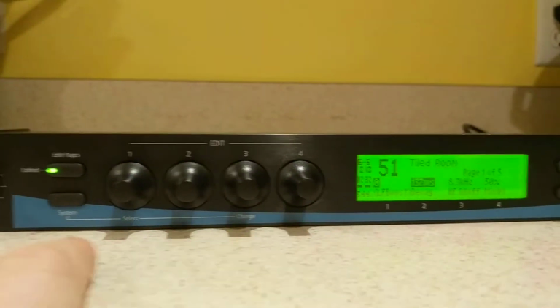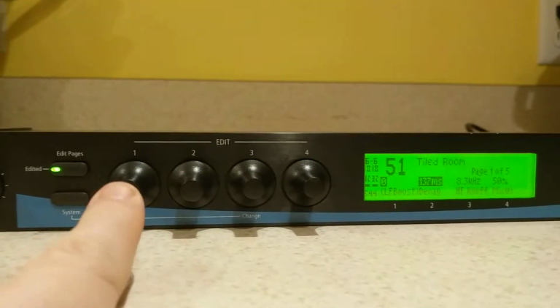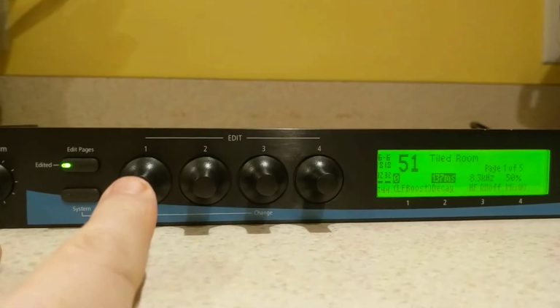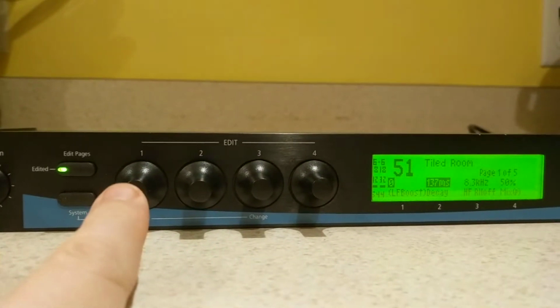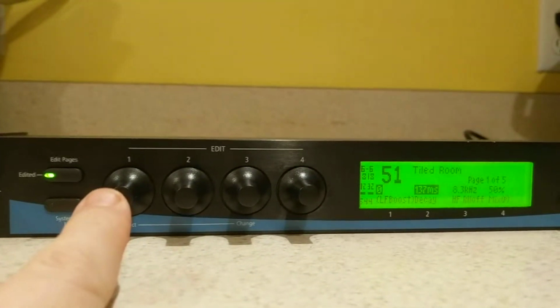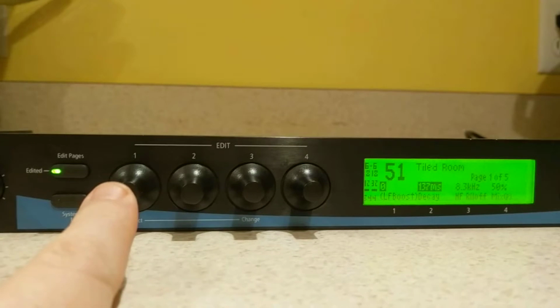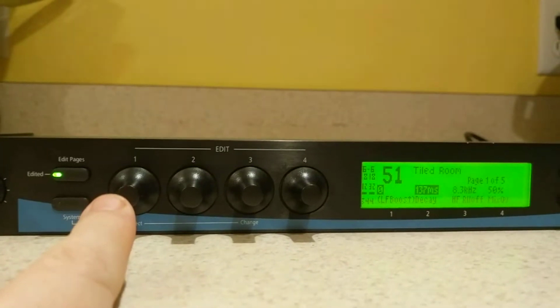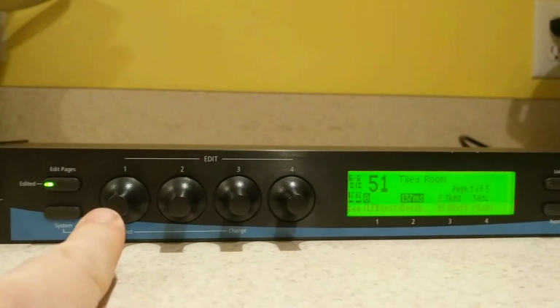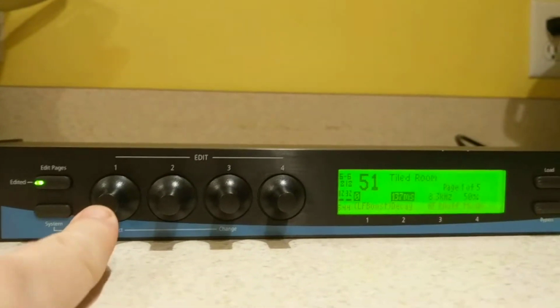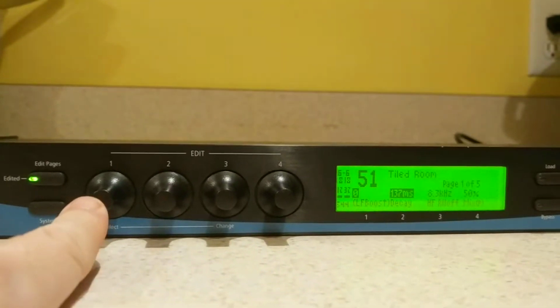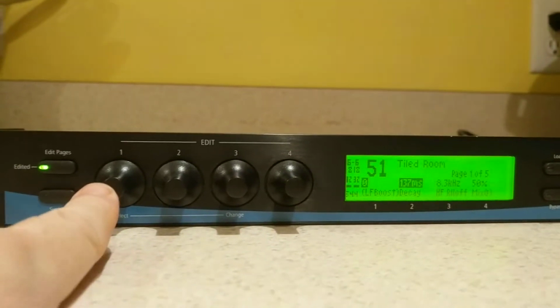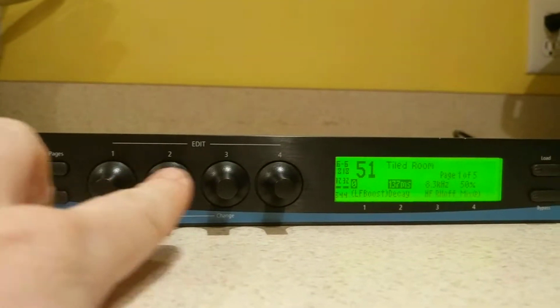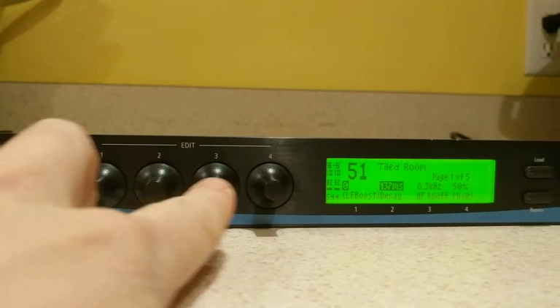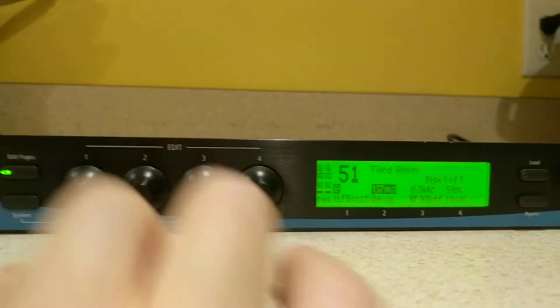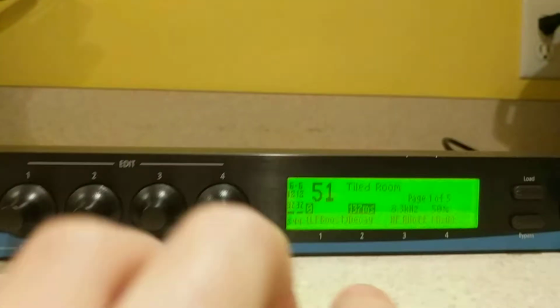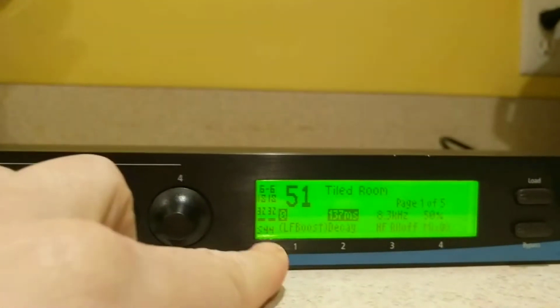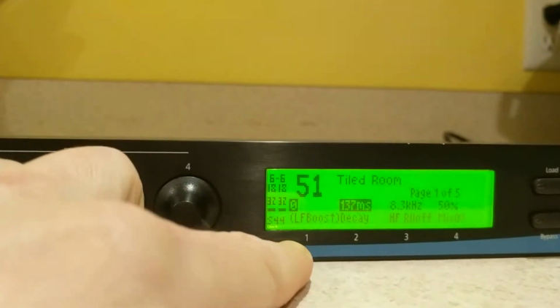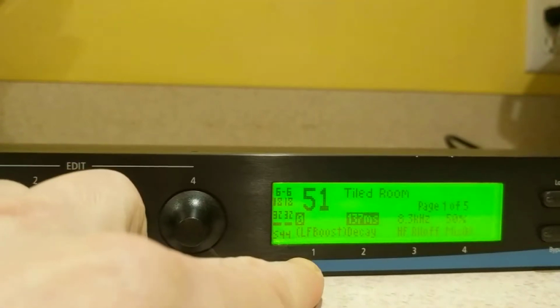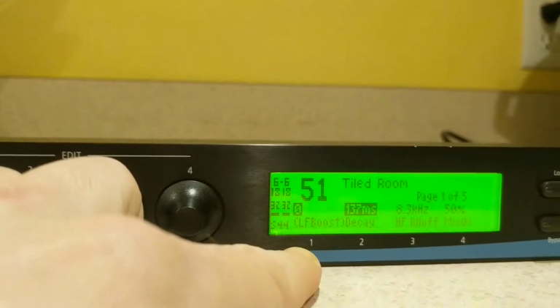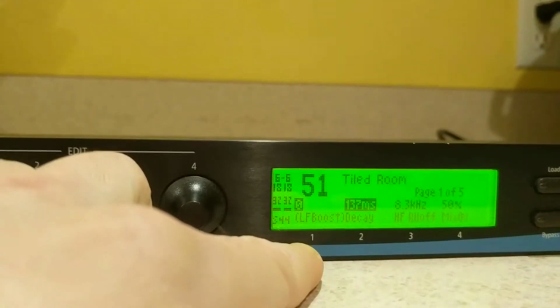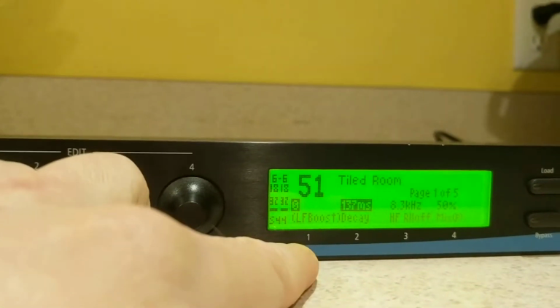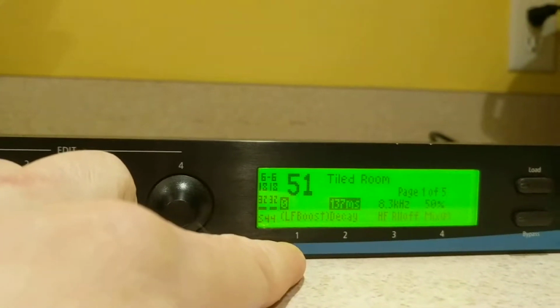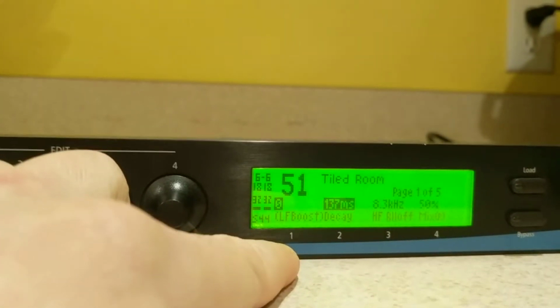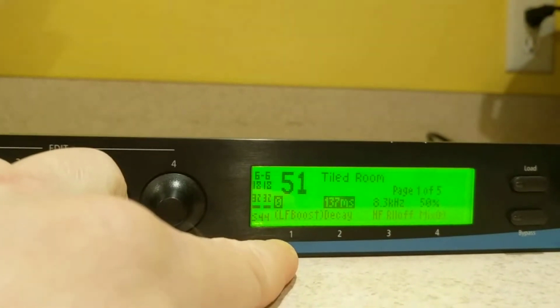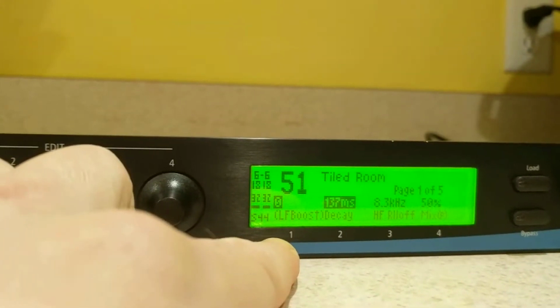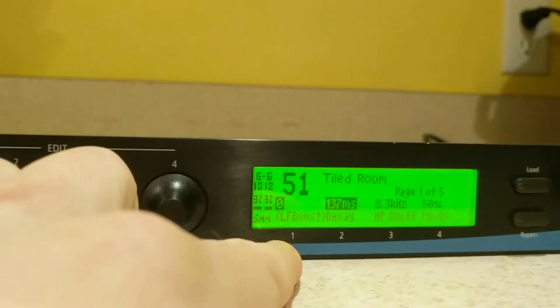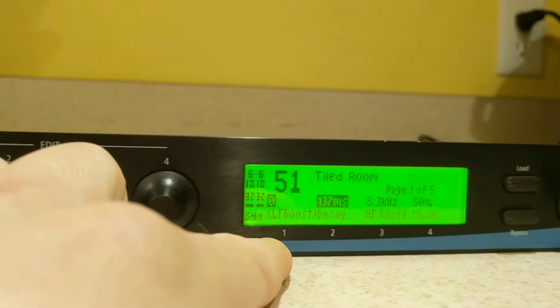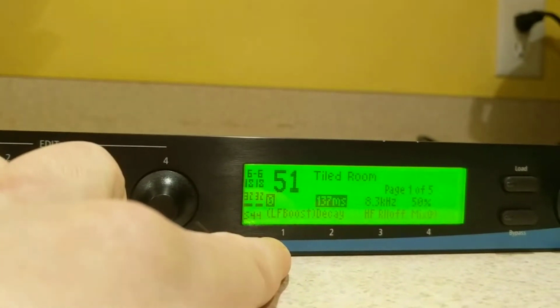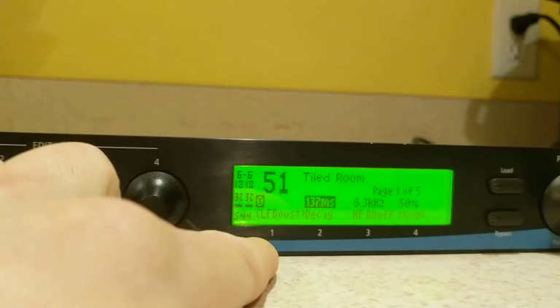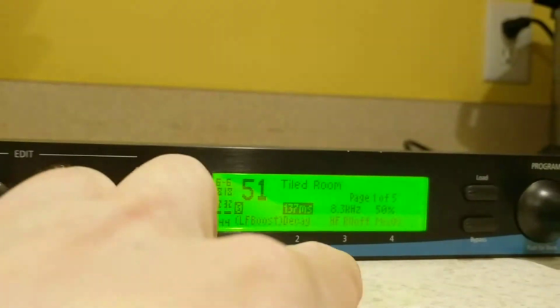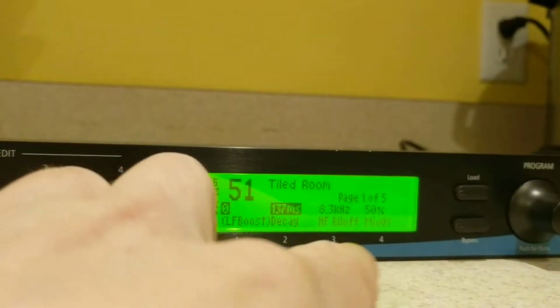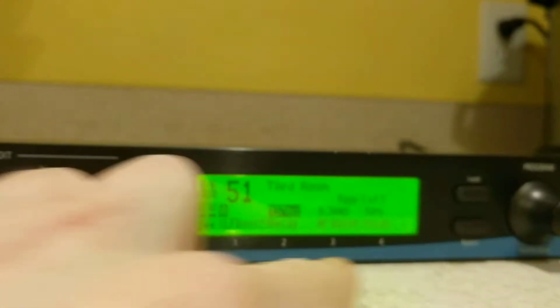The way this is supposed to work is that each of these encoders — one, two, three, and four — are supposed to smoothly change the values stored at parameters one, two, three, and four.